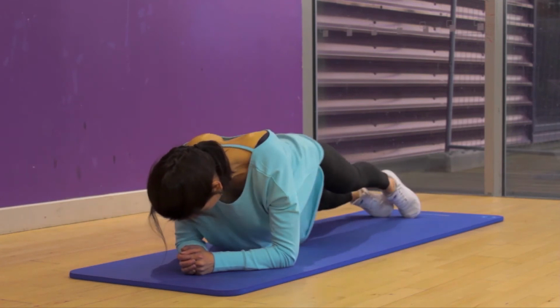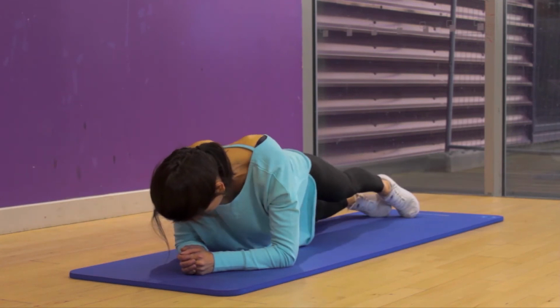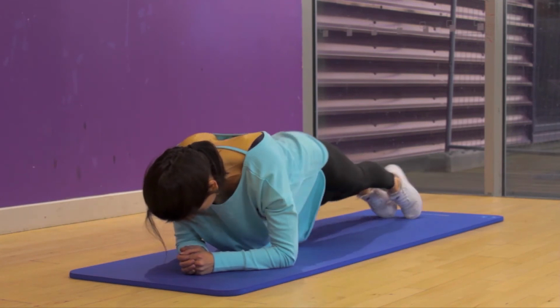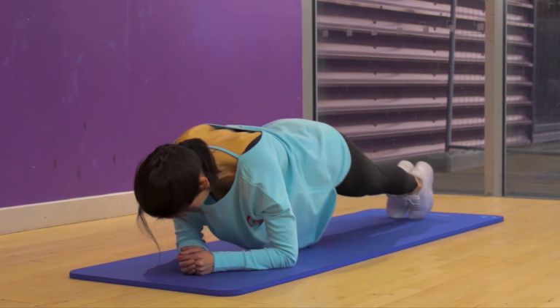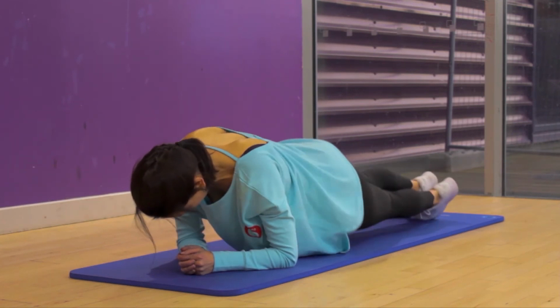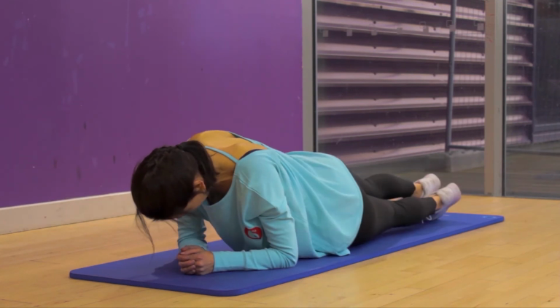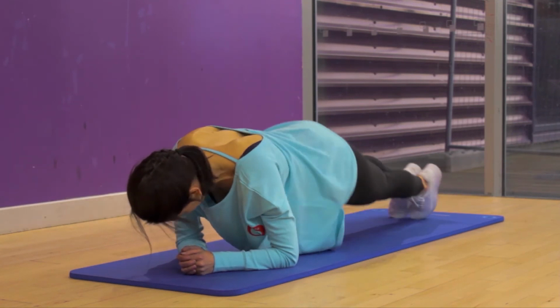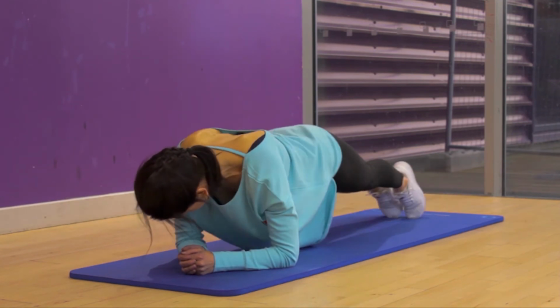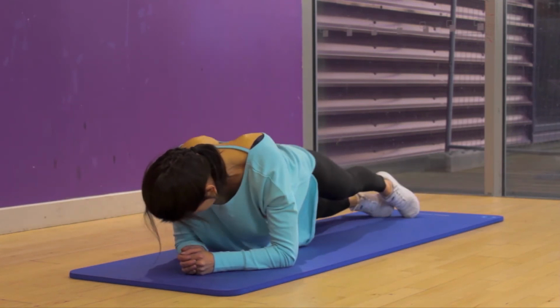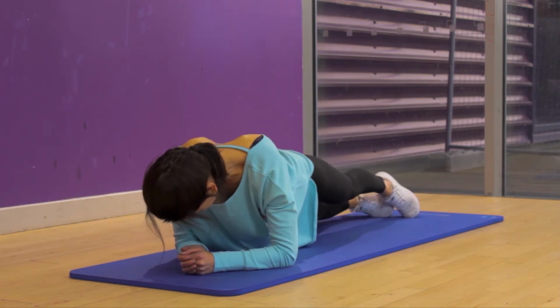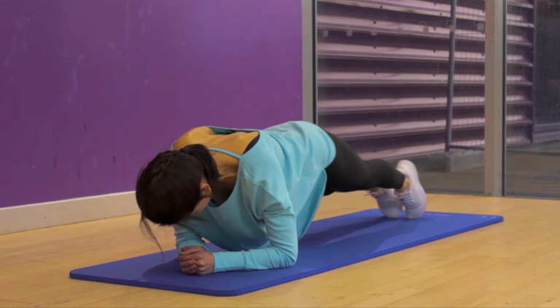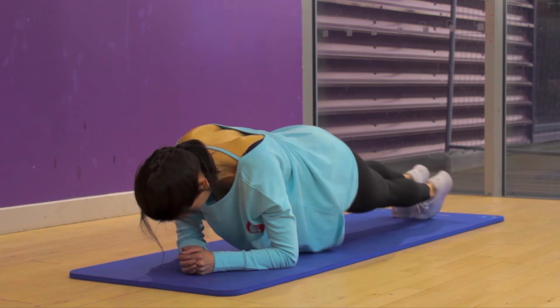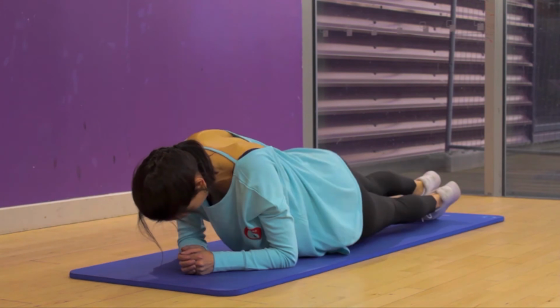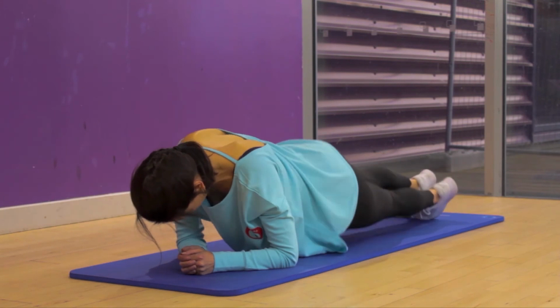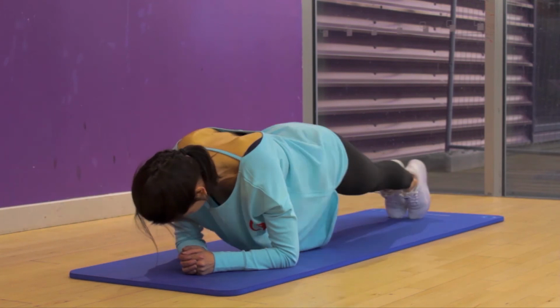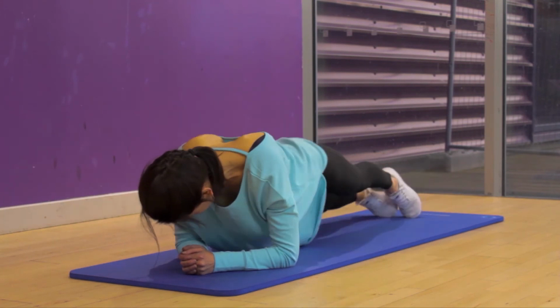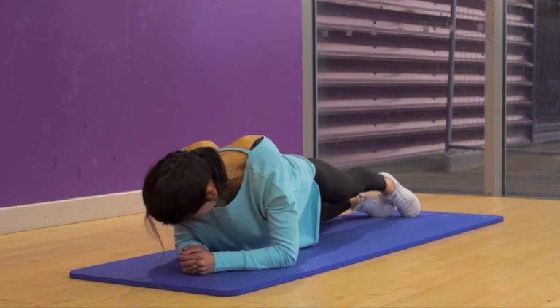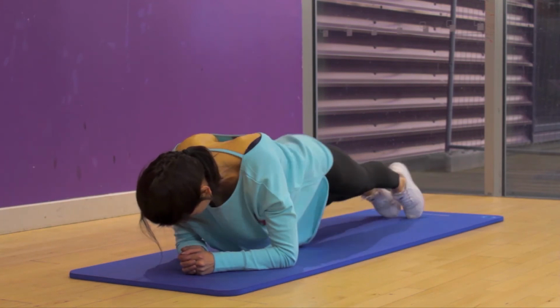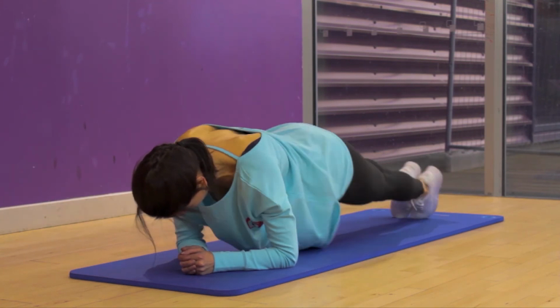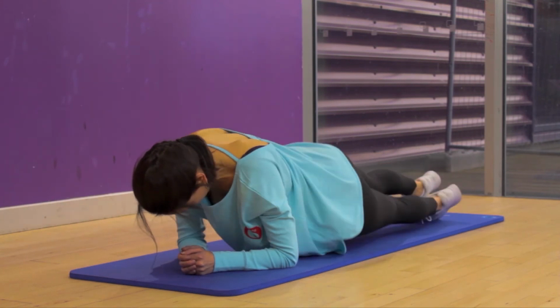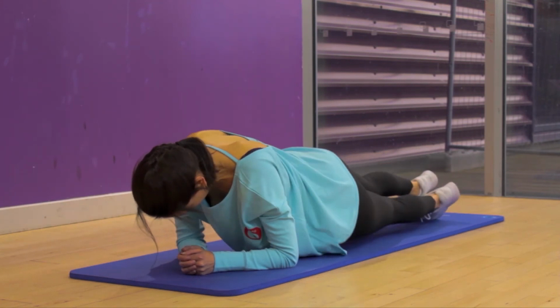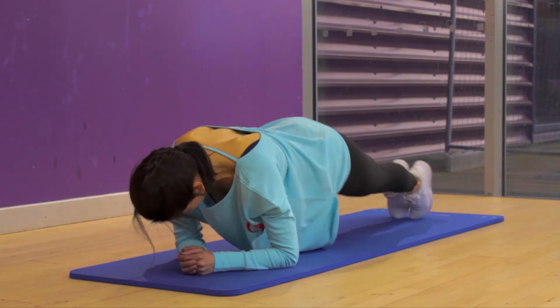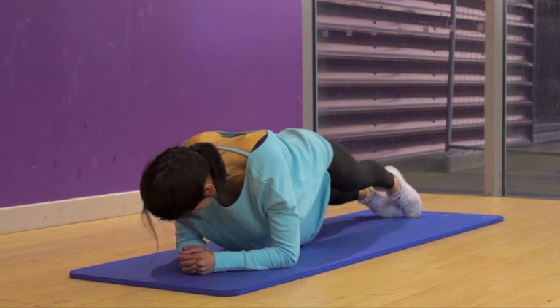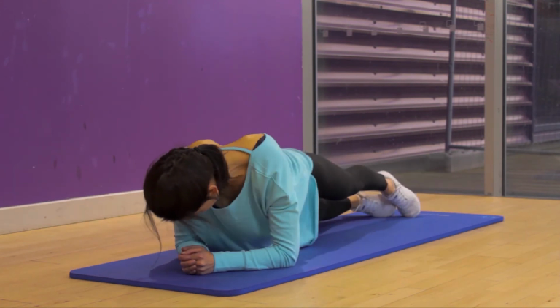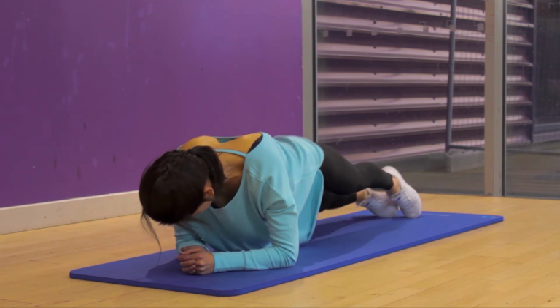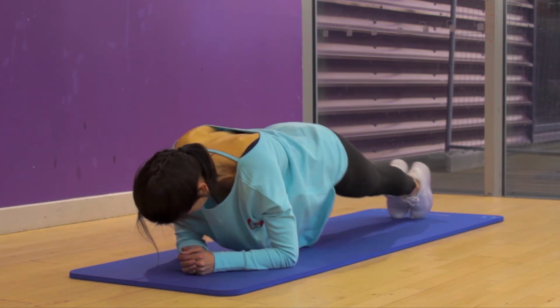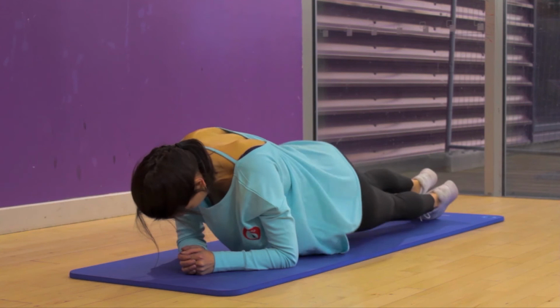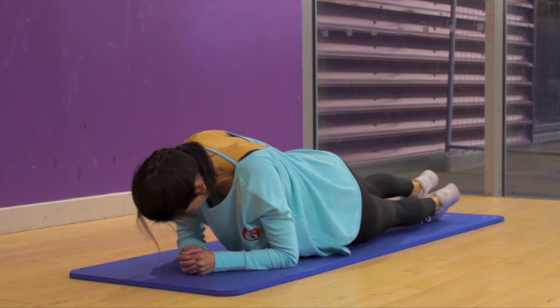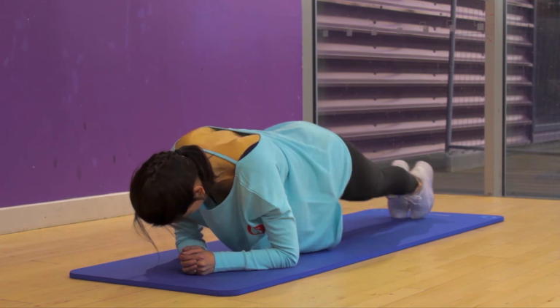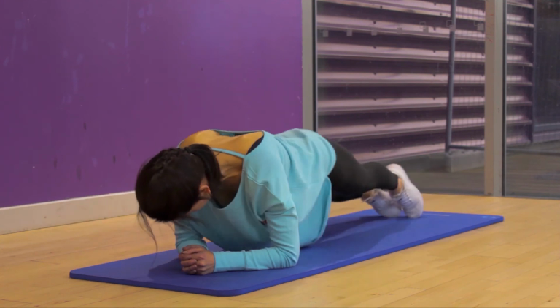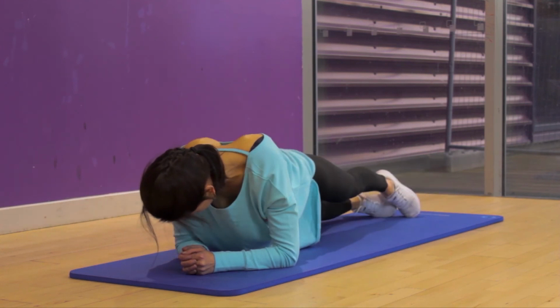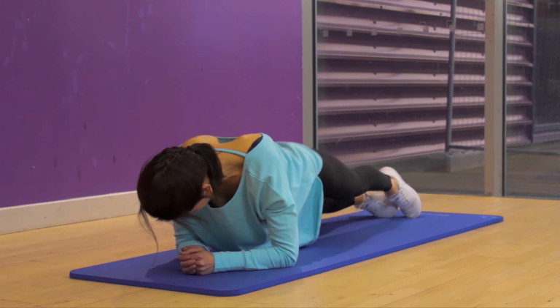In a full plank this is a pretty tough little exercise, so make sure you're staying in control of your core and your belly button feels okay.